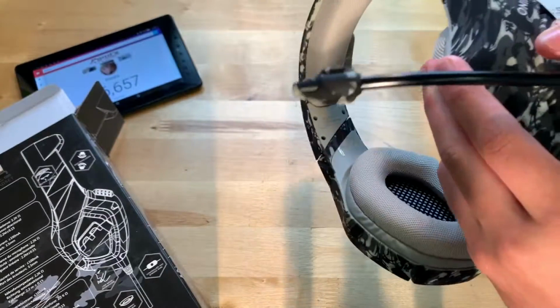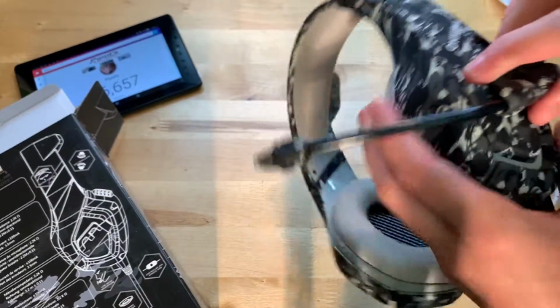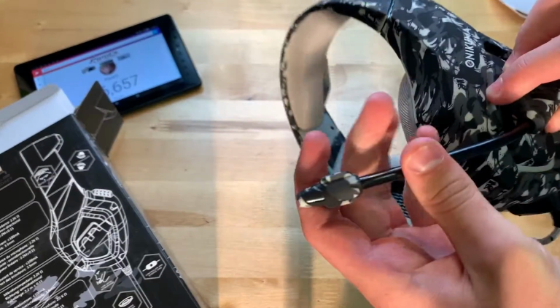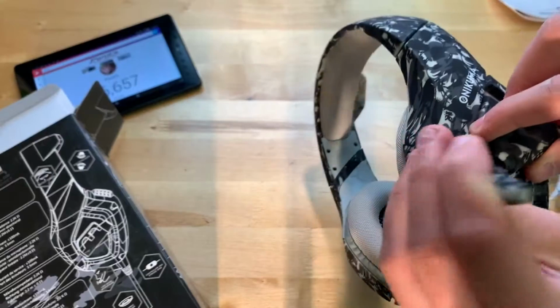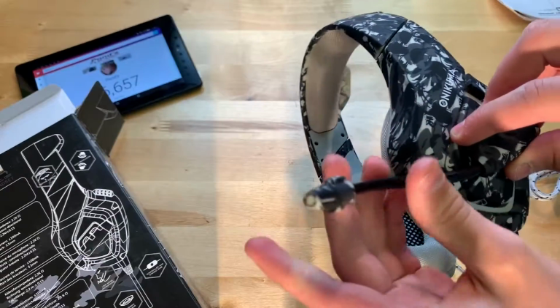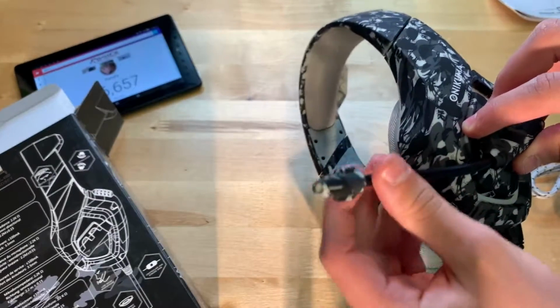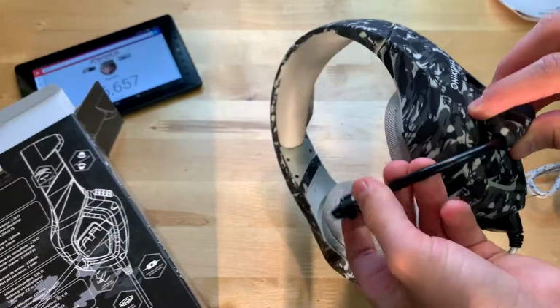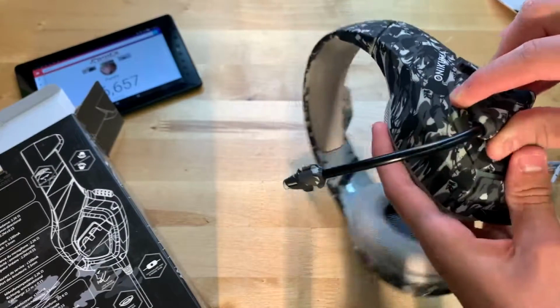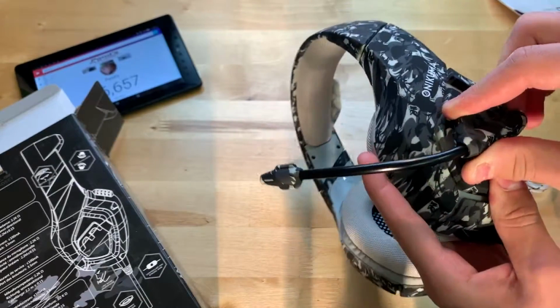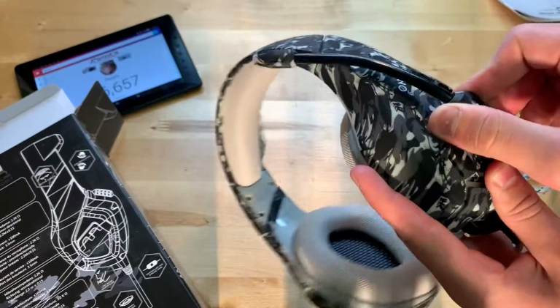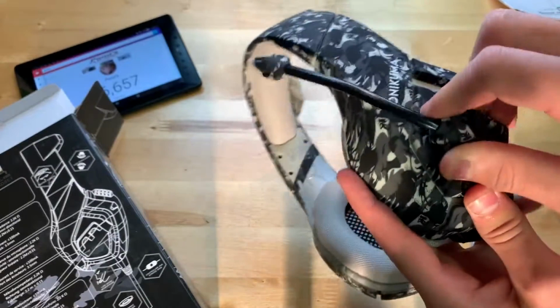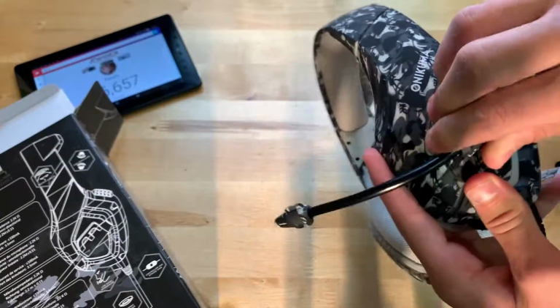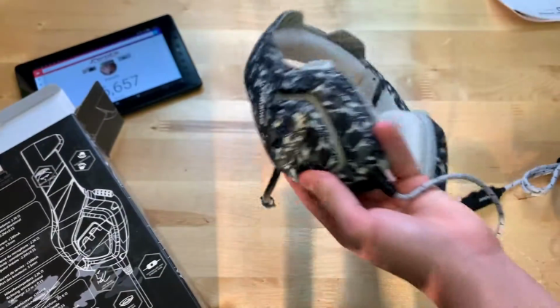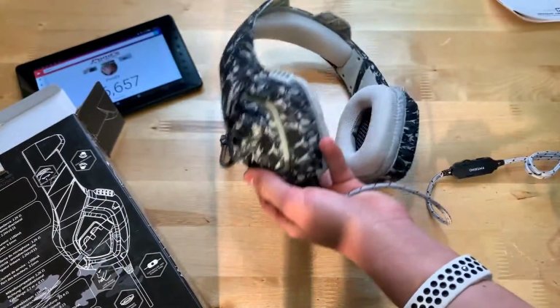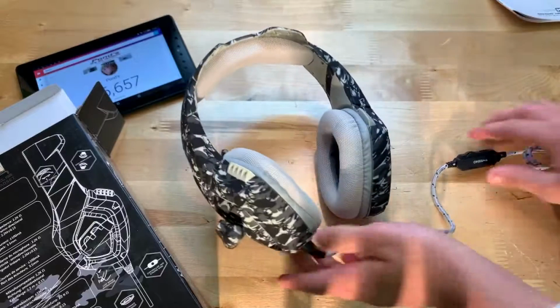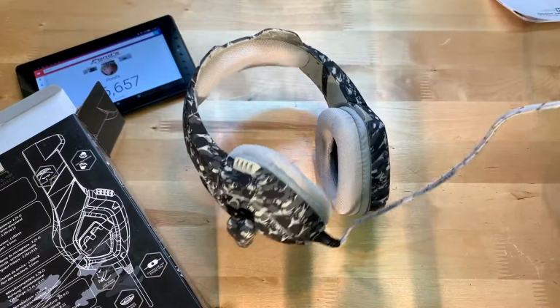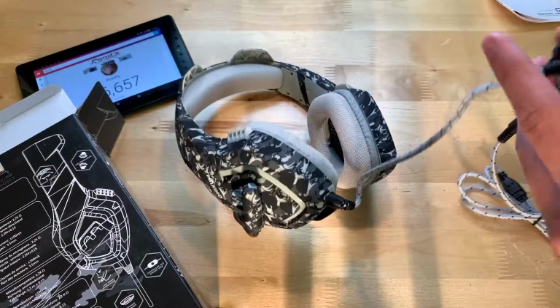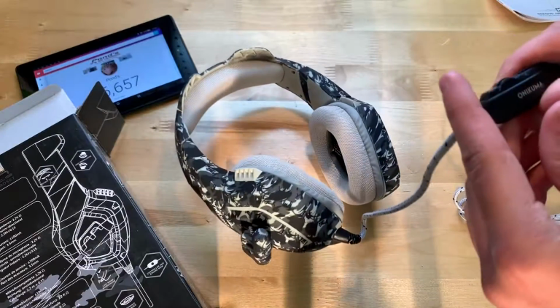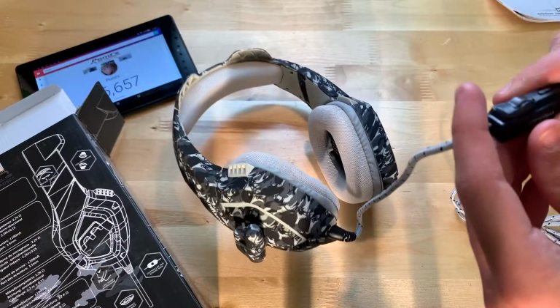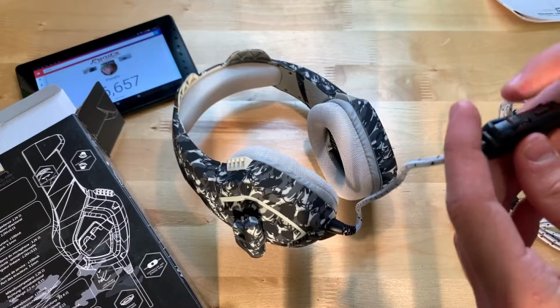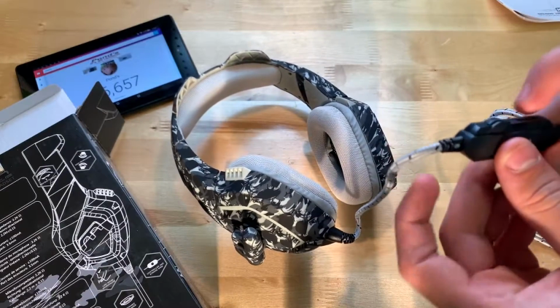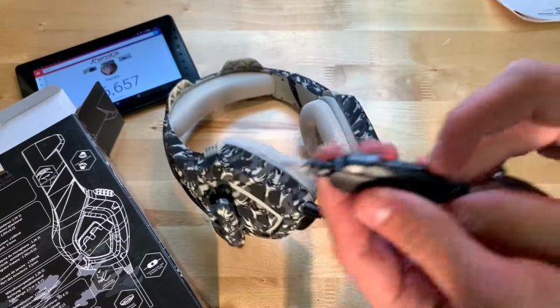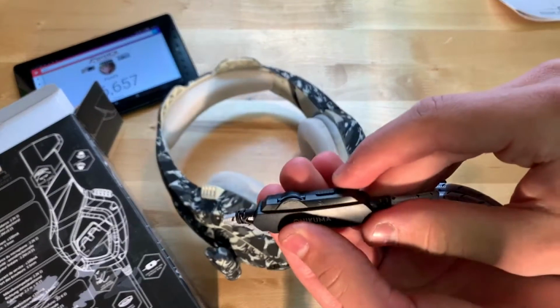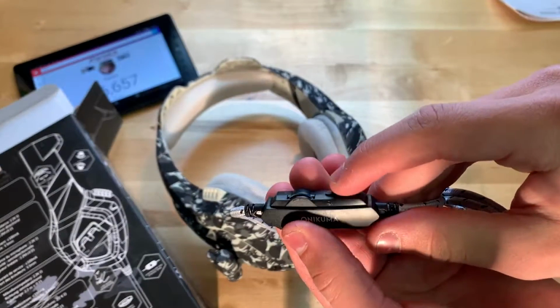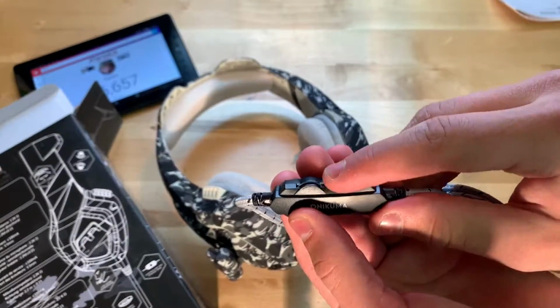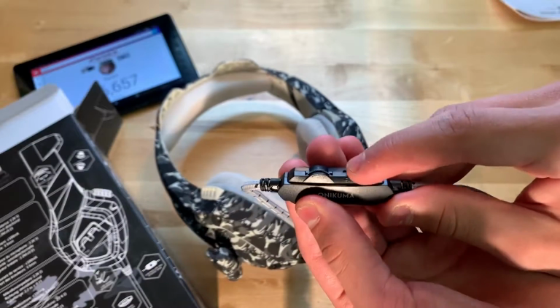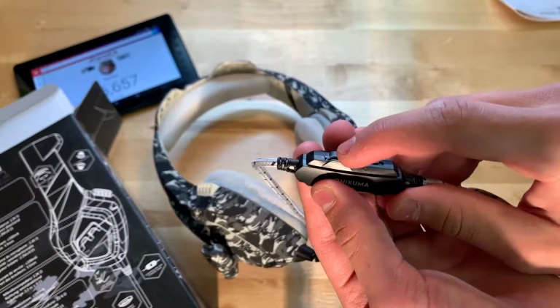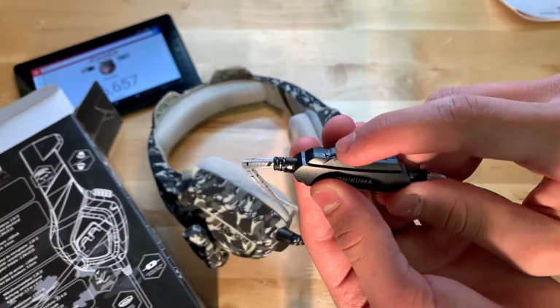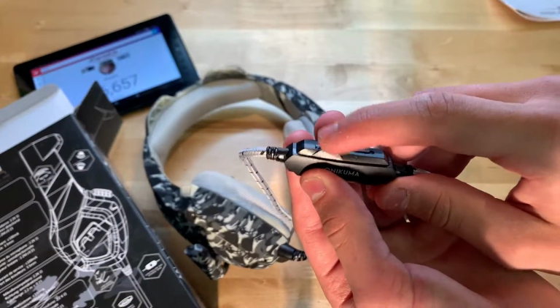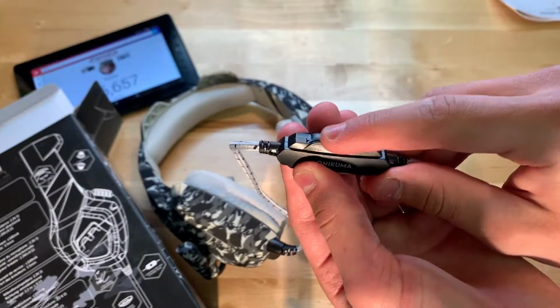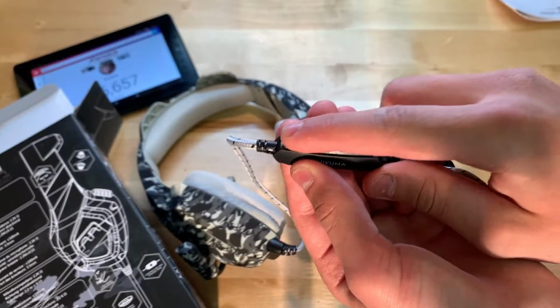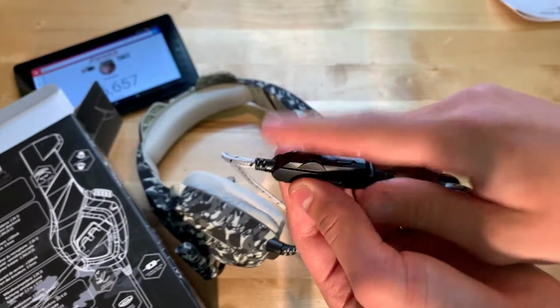You can see here the microphone bends, moves up and down. And then here we have the remote — you have your microphone on and off, then you have your volume down and up.